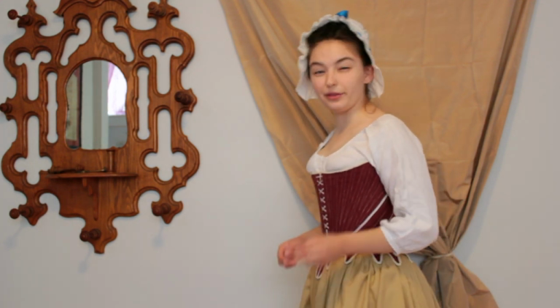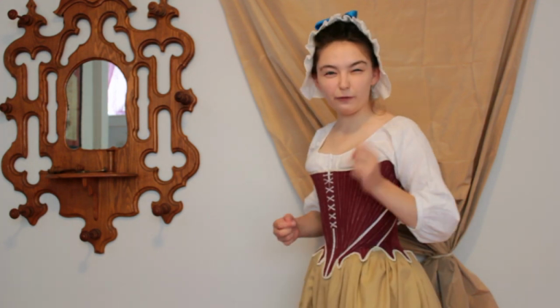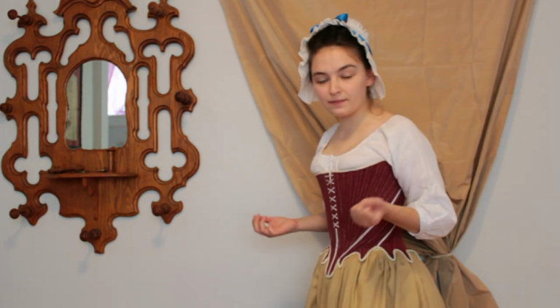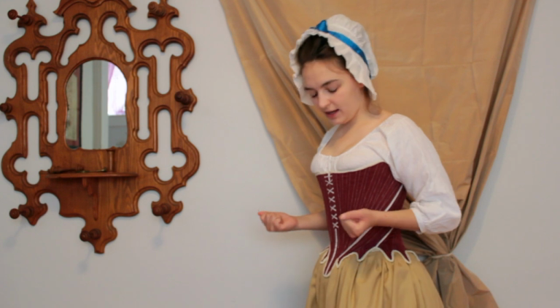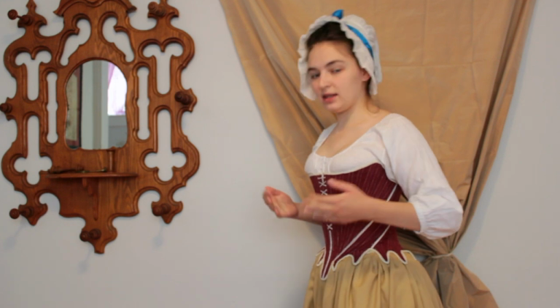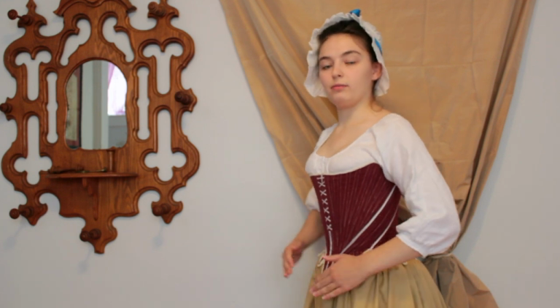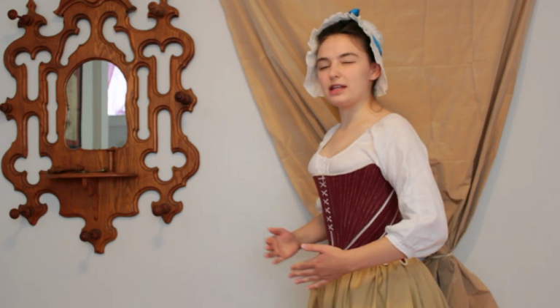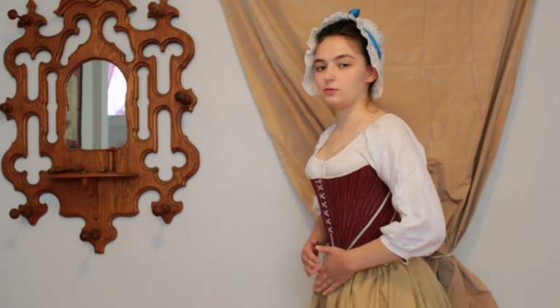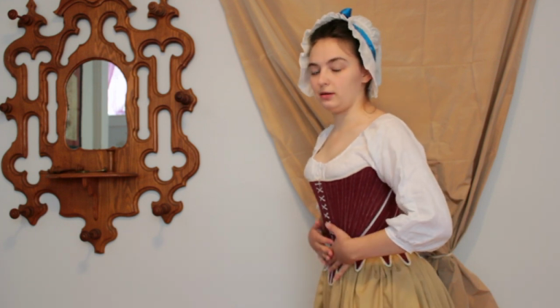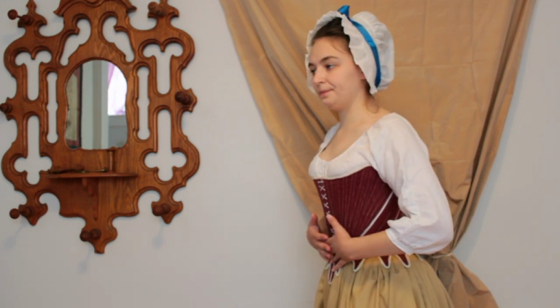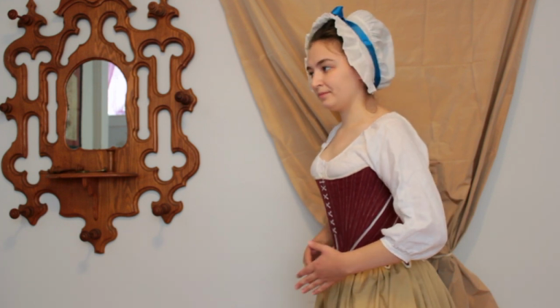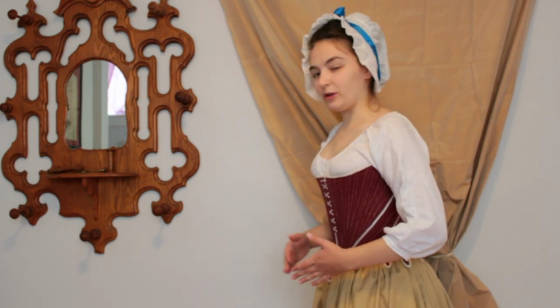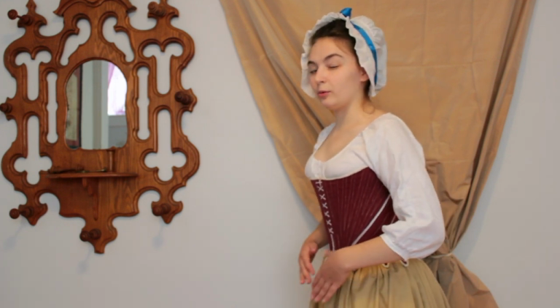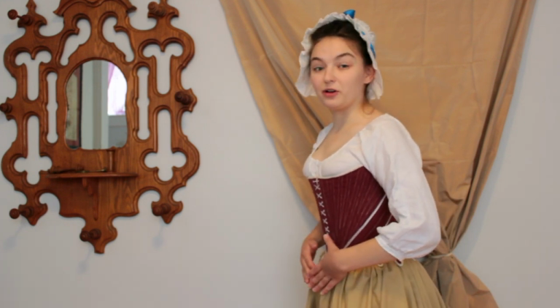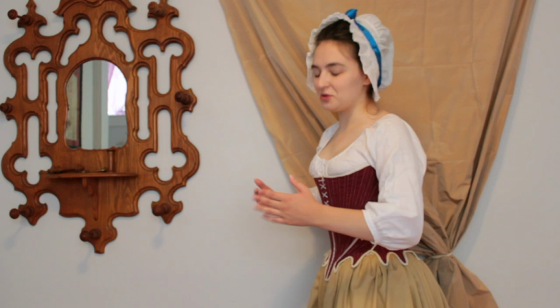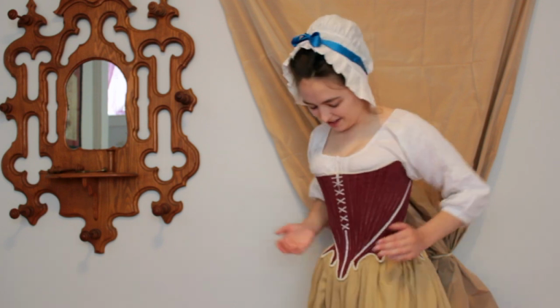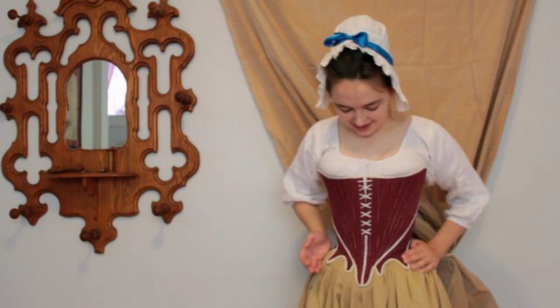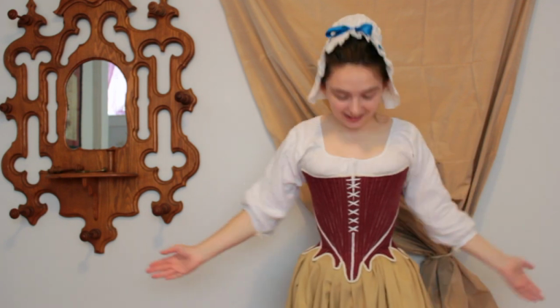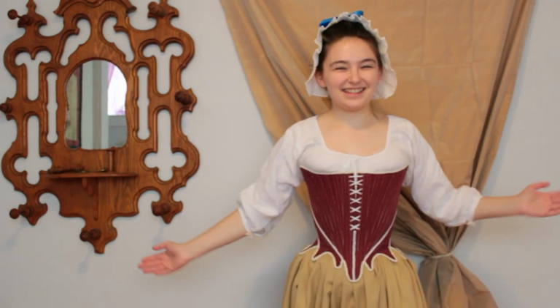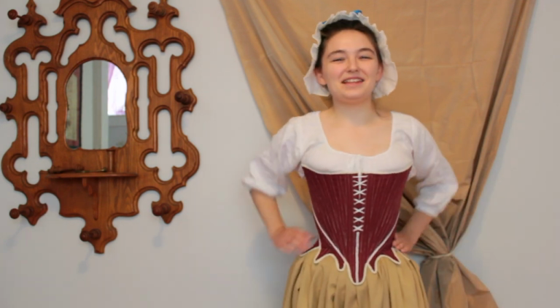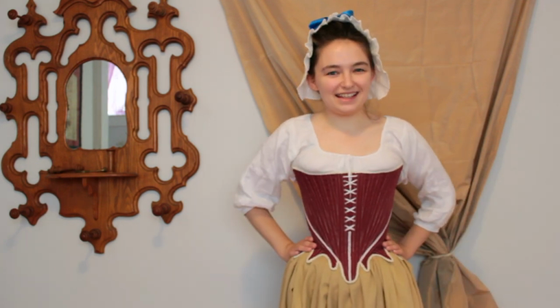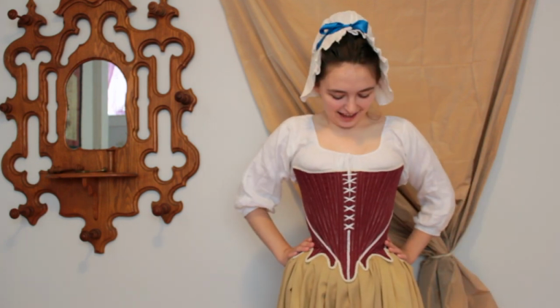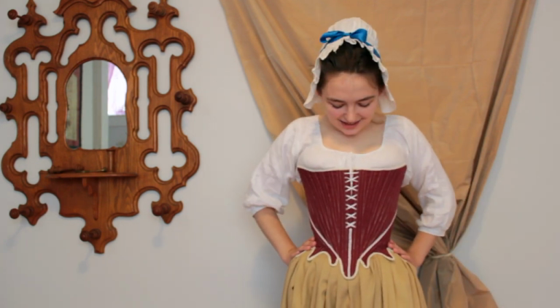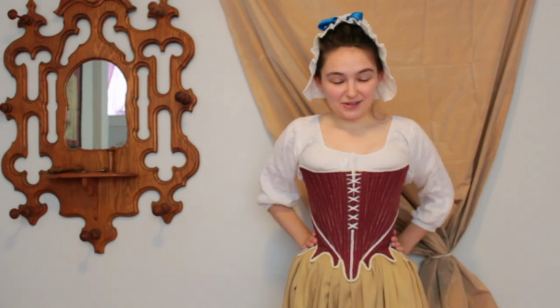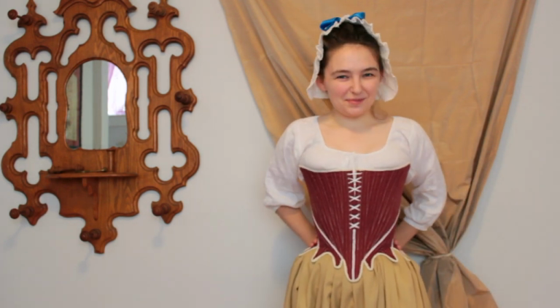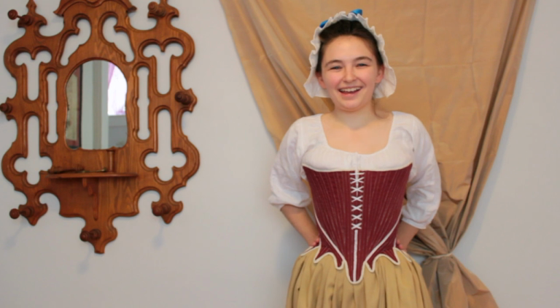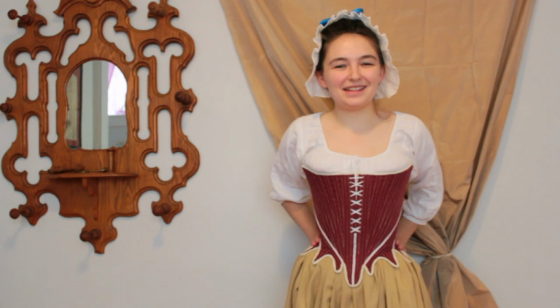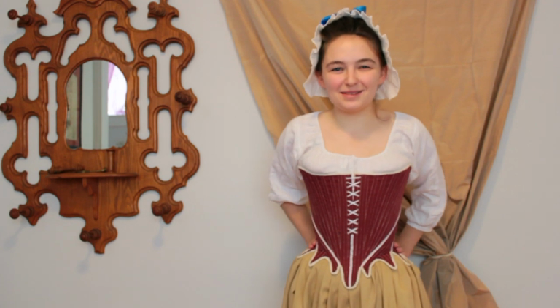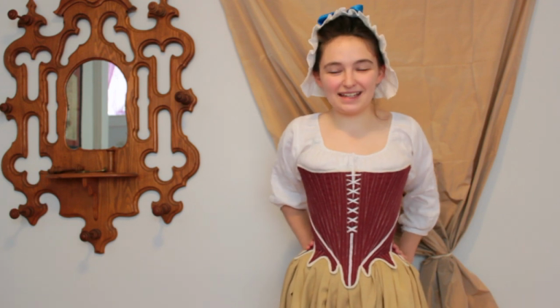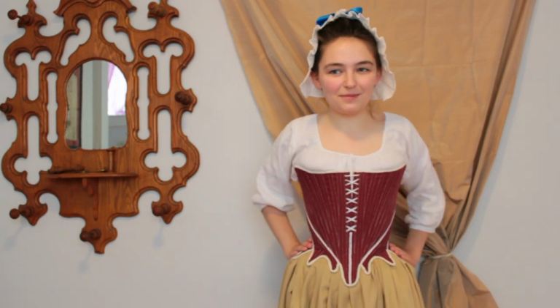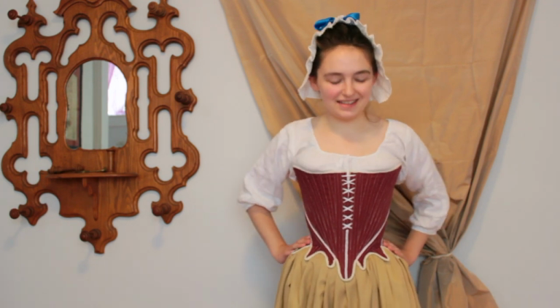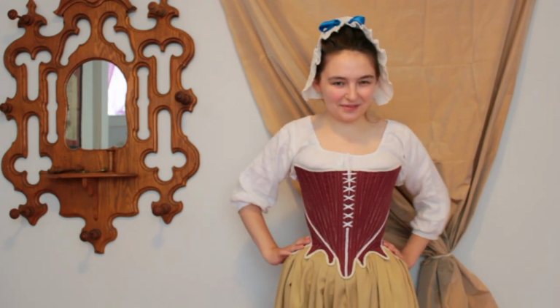It's called the prow front, and it meant that dresses were a little bit more voluptuous. But I really like the shape of these stays, and they're so comfortable. I can't wait to wear these more often, and to make more dresses to go over them.